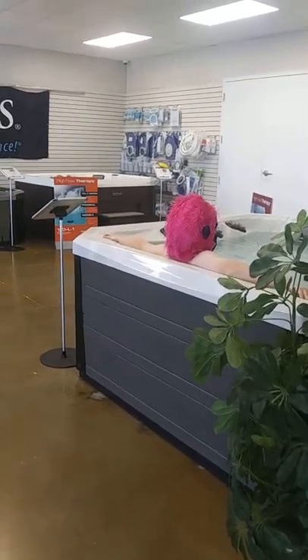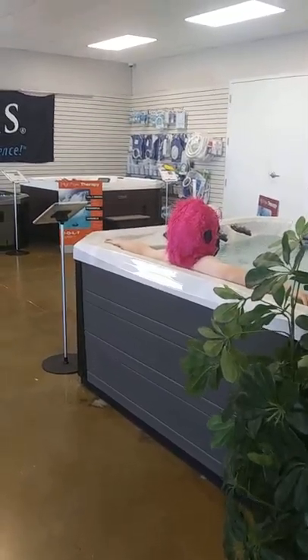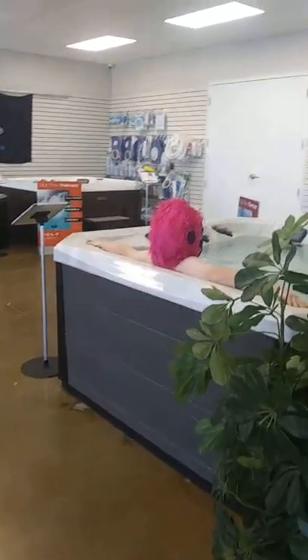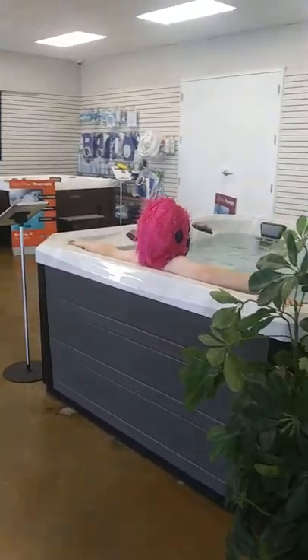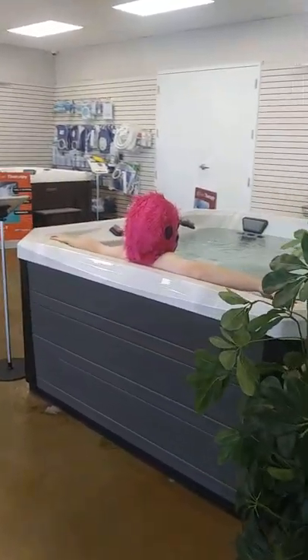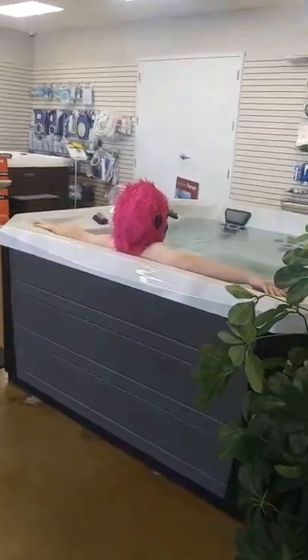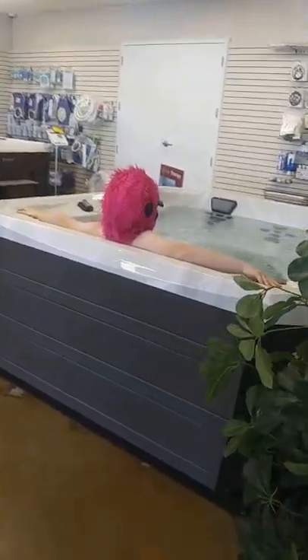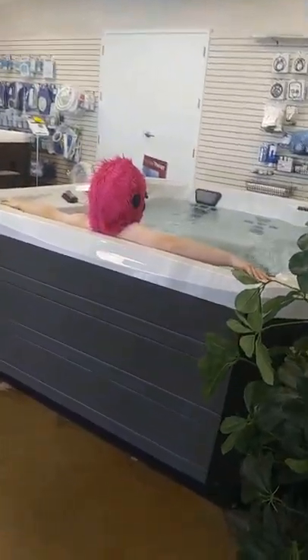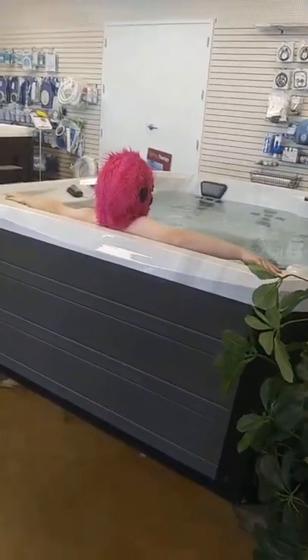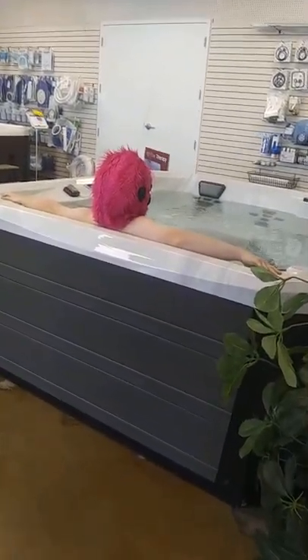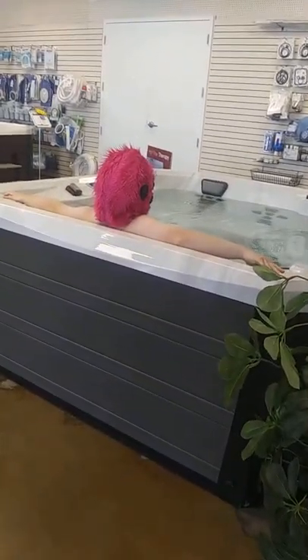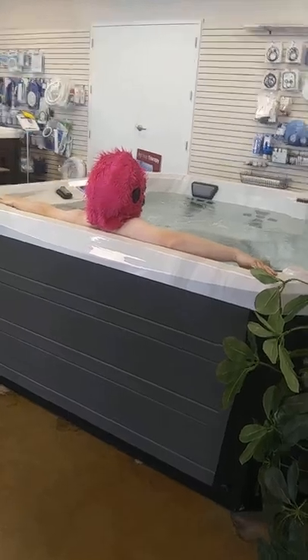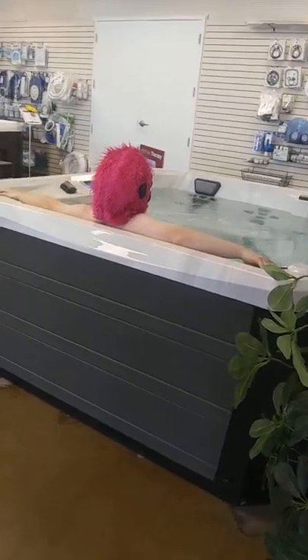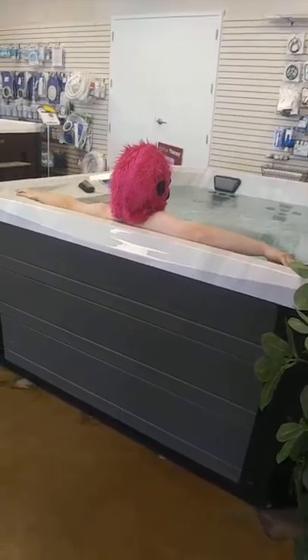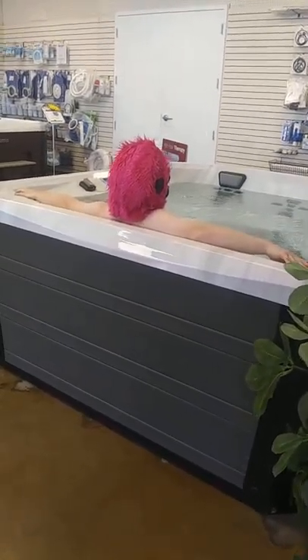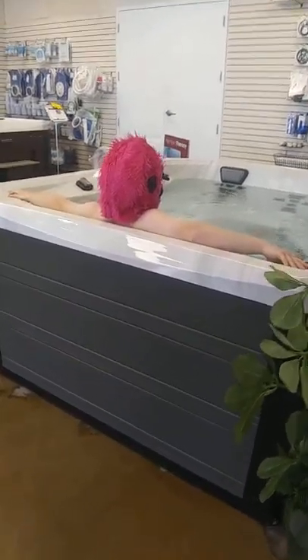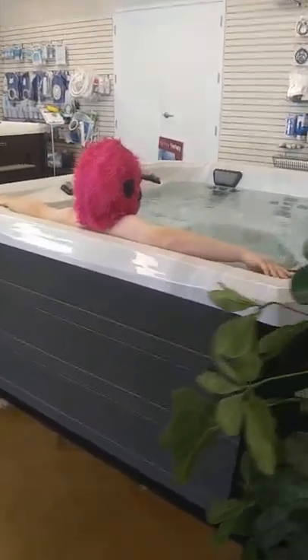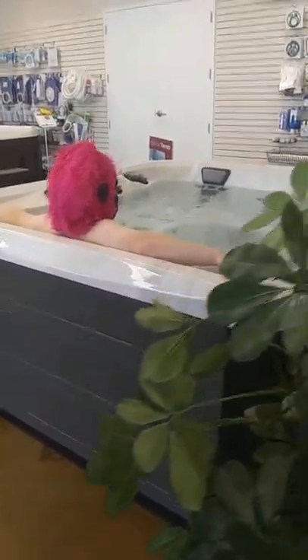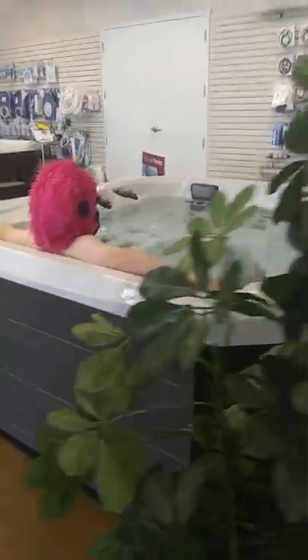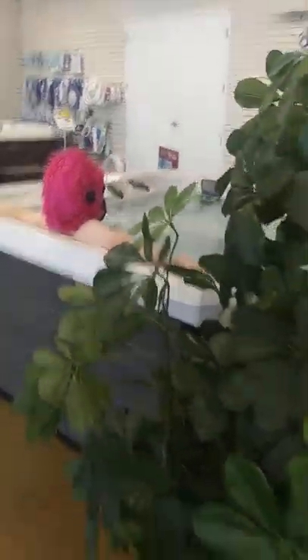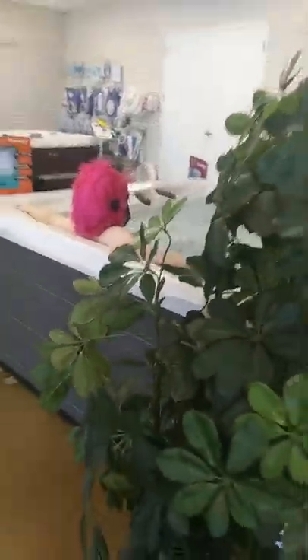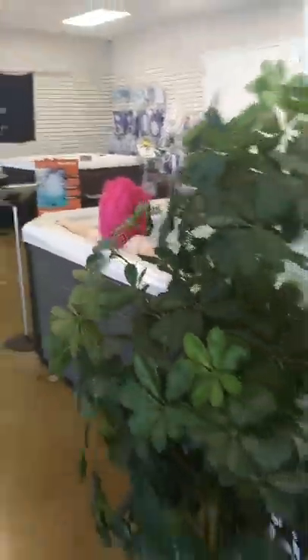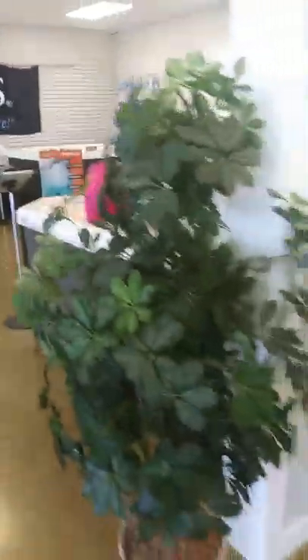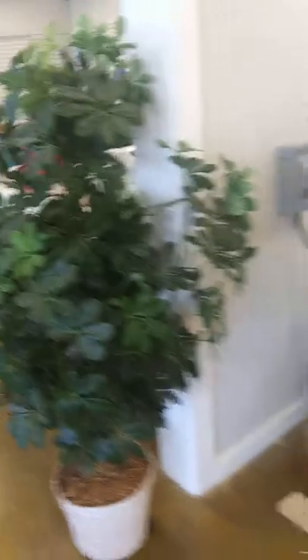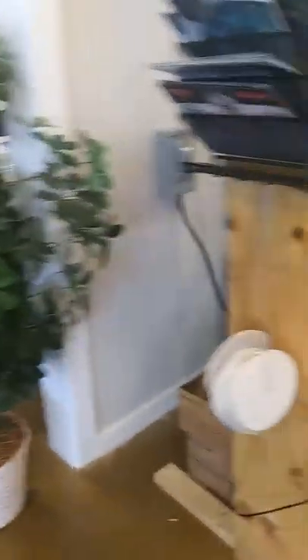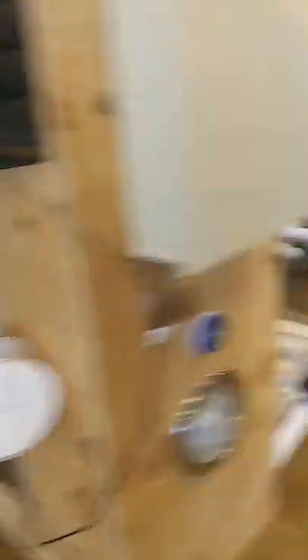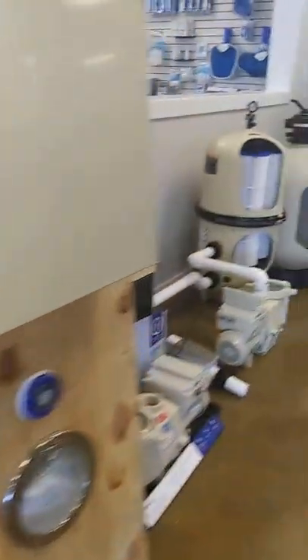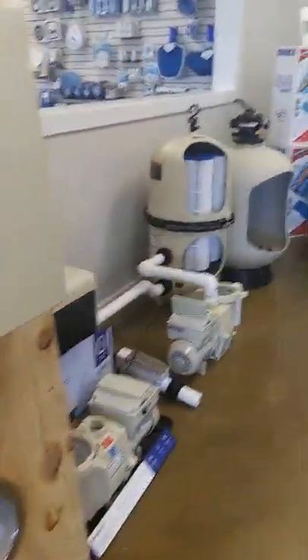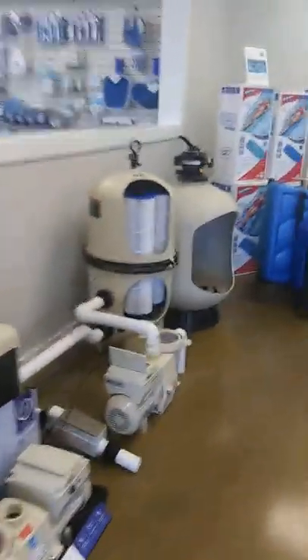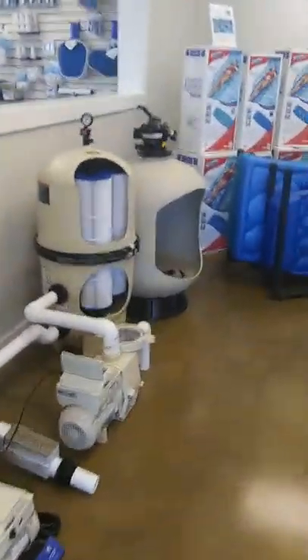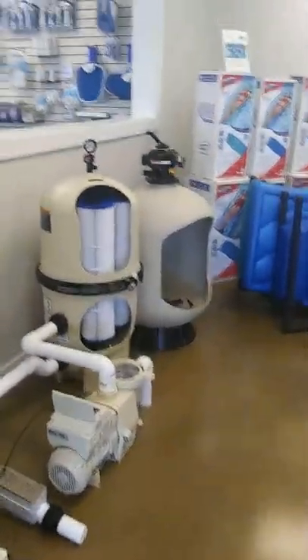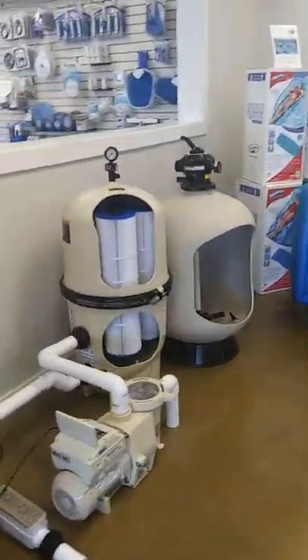And look at that — a hairy little arm. It doesn't match the head. Let me see if I can get a better angle going past our display filters.